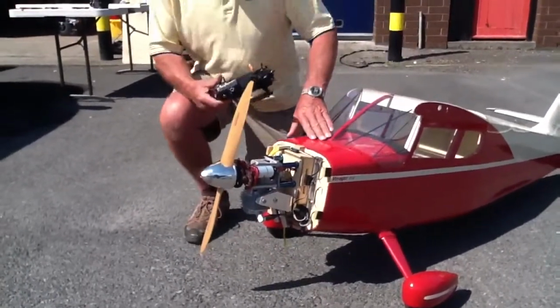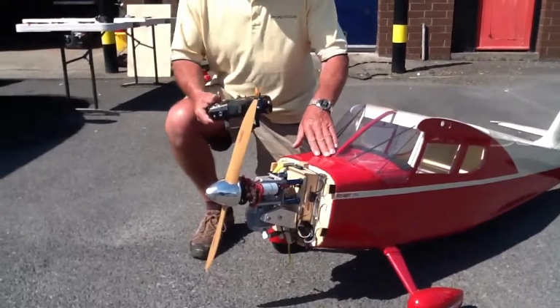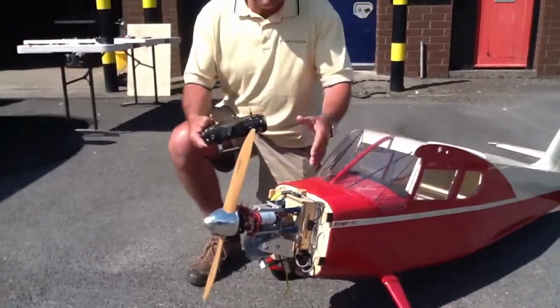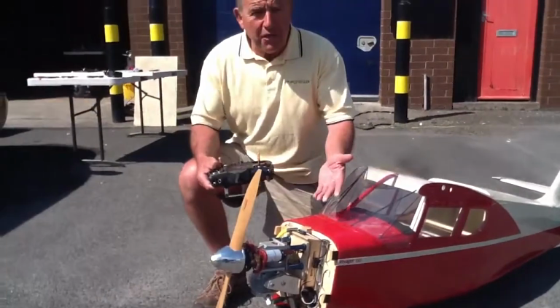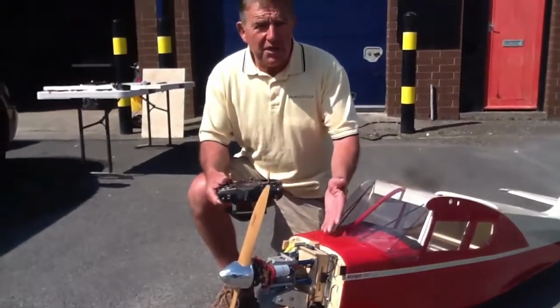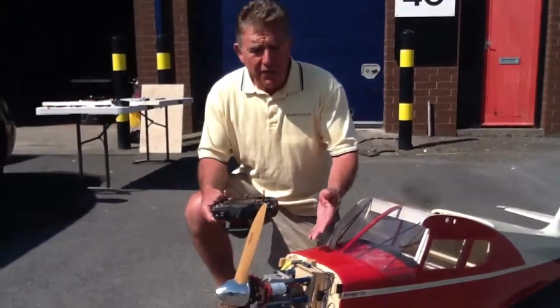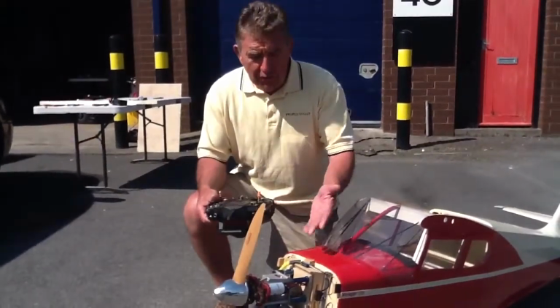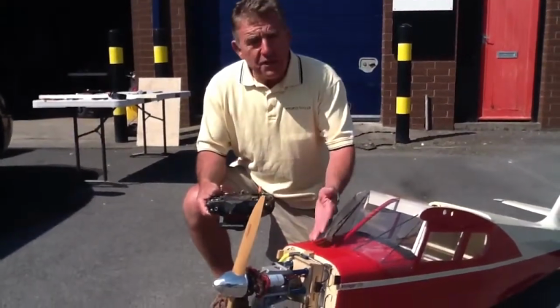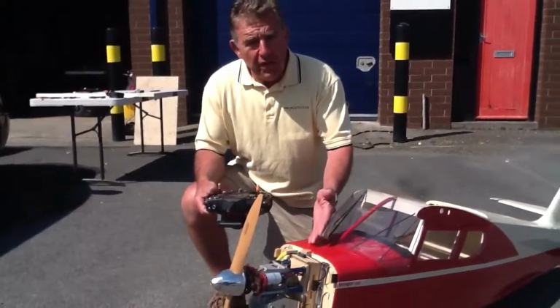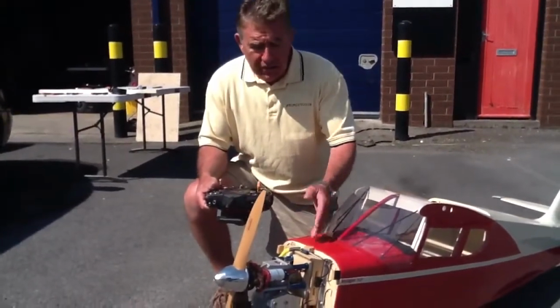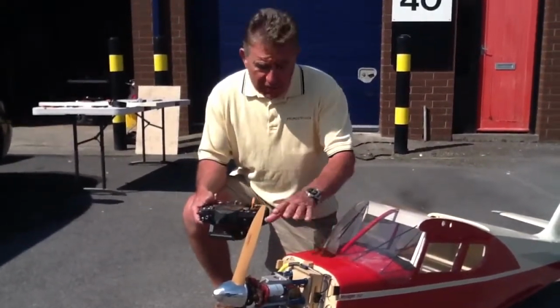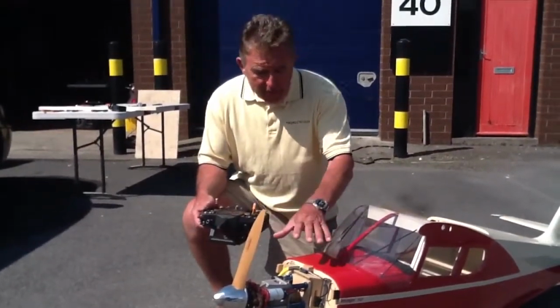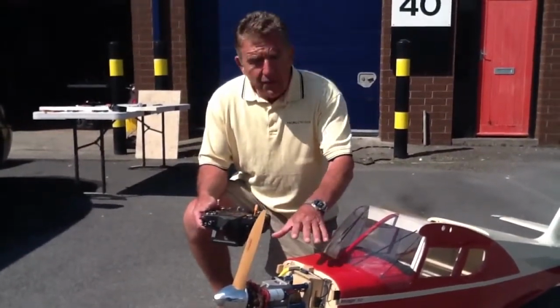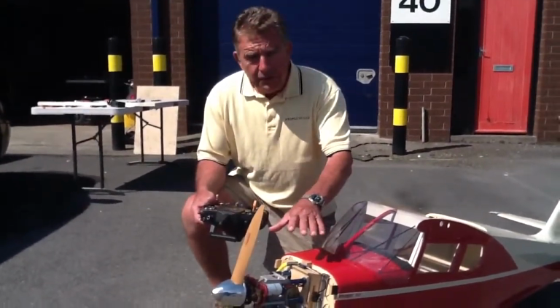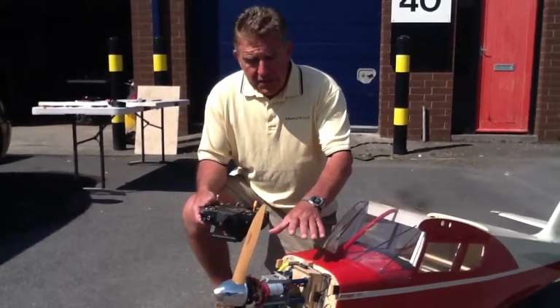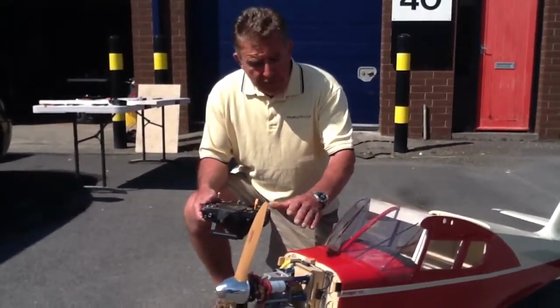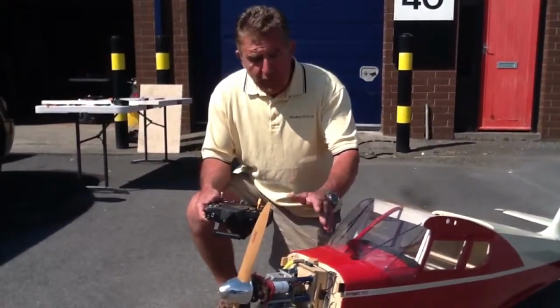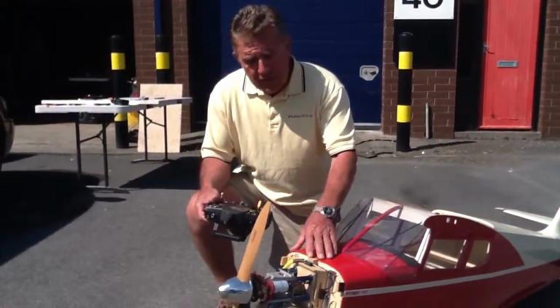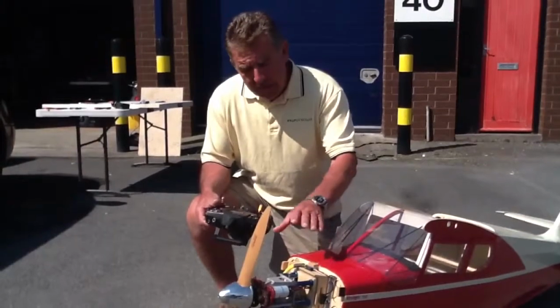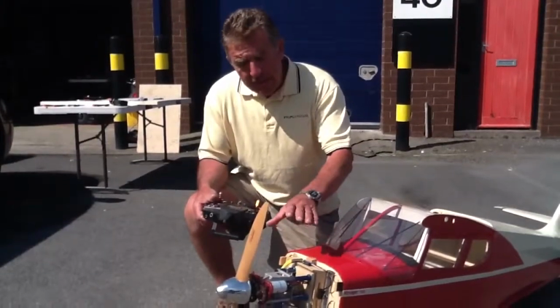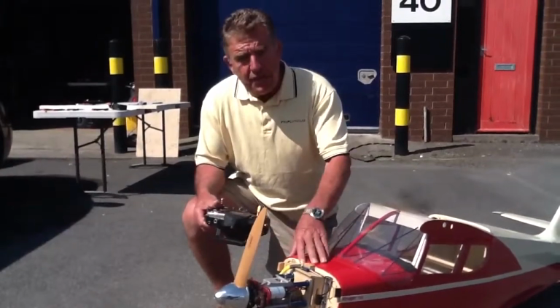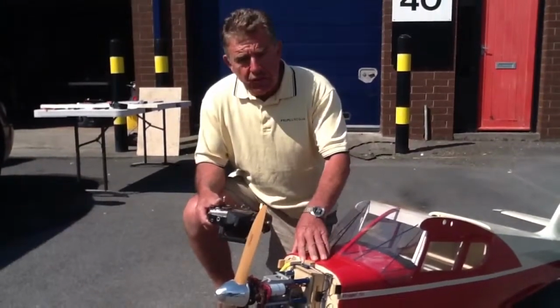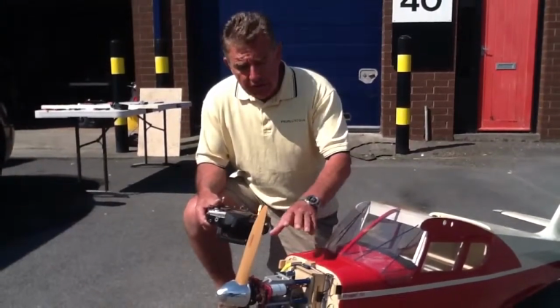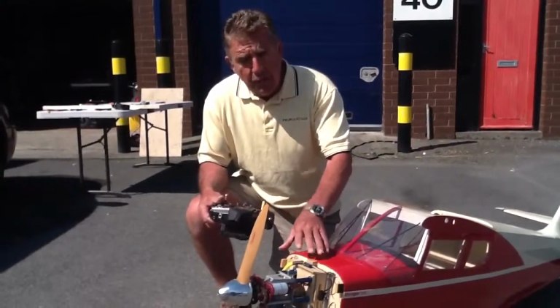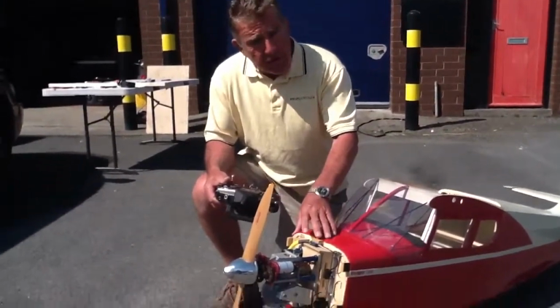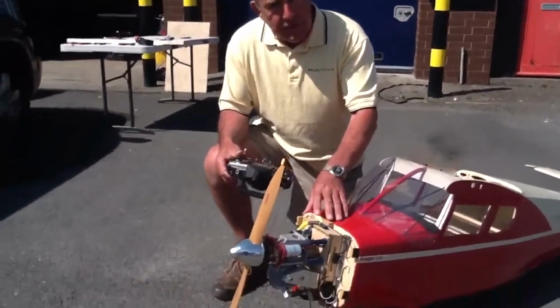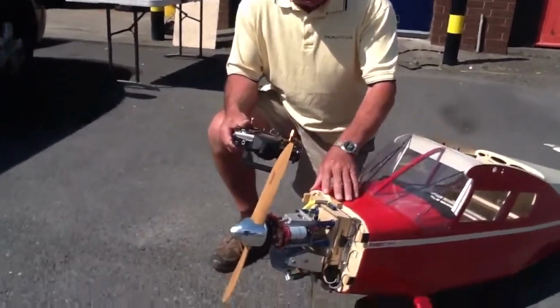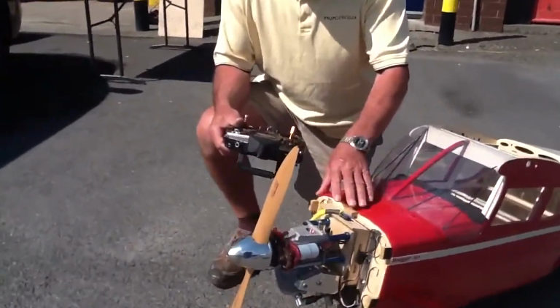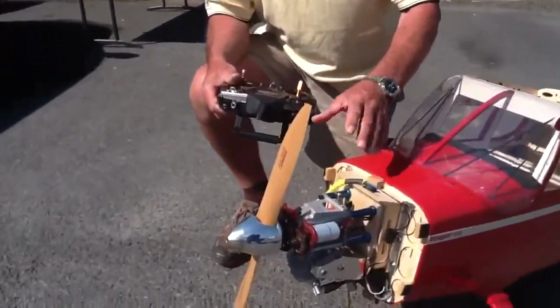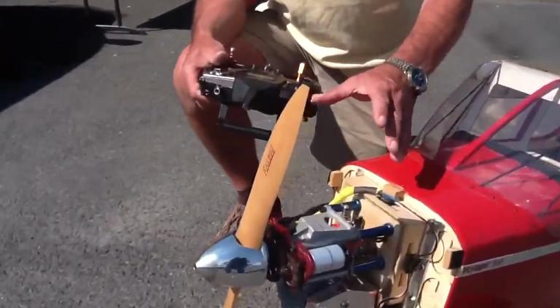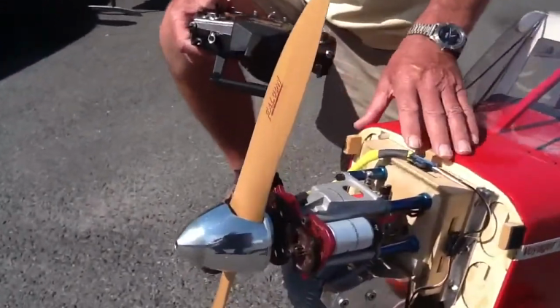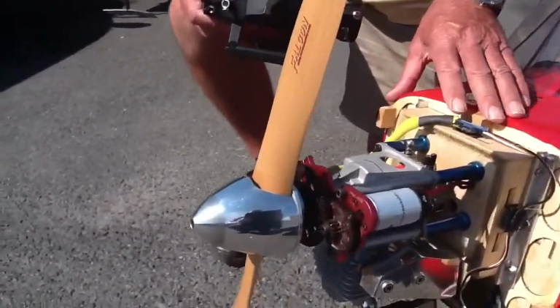Now then folks, how cool is that? No fingers in the way. Very safe, of course, easy to install, can be retrofitted to many other engines.